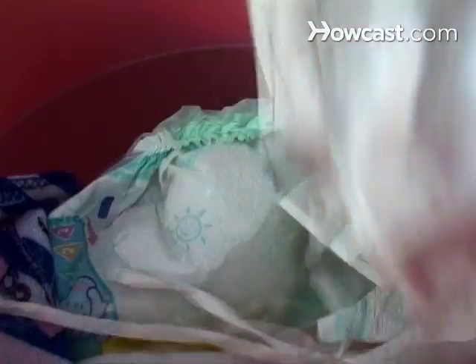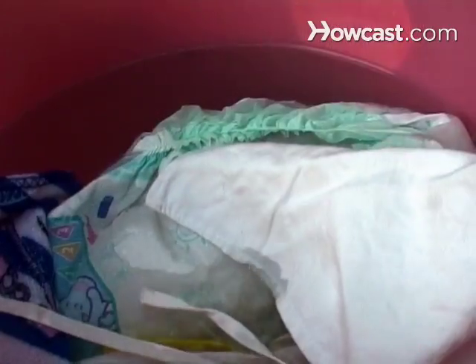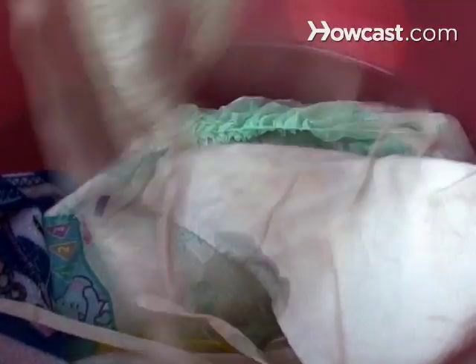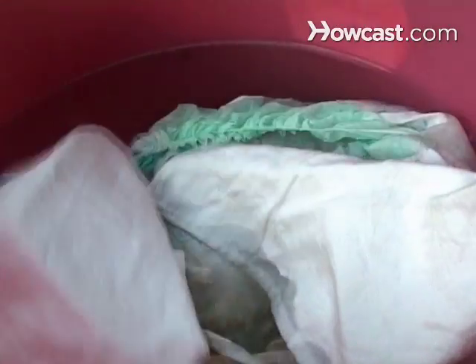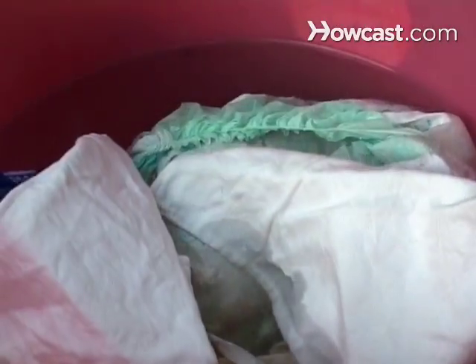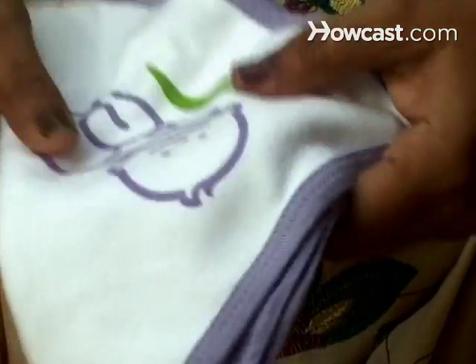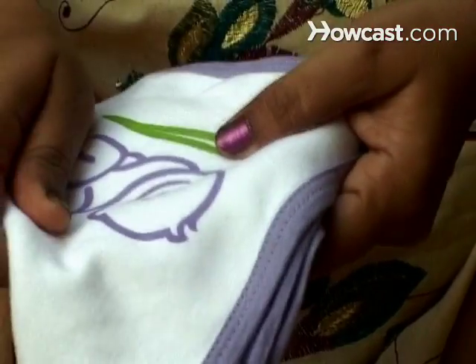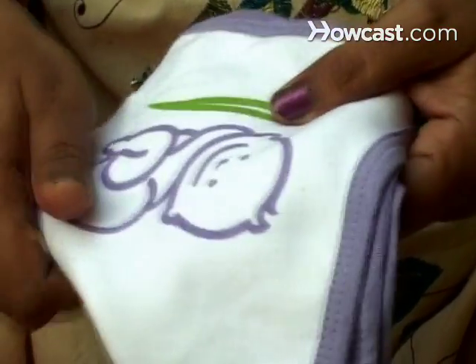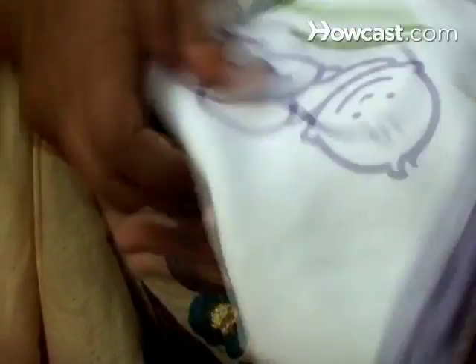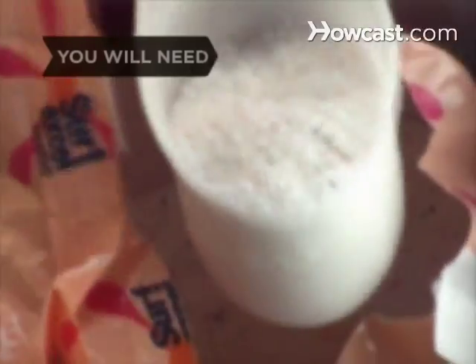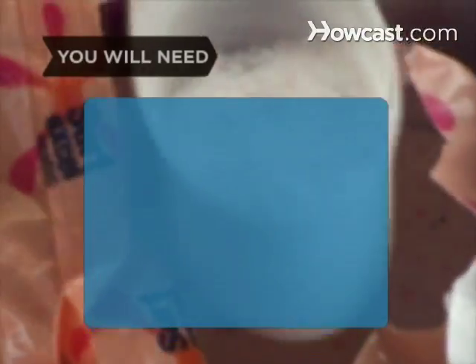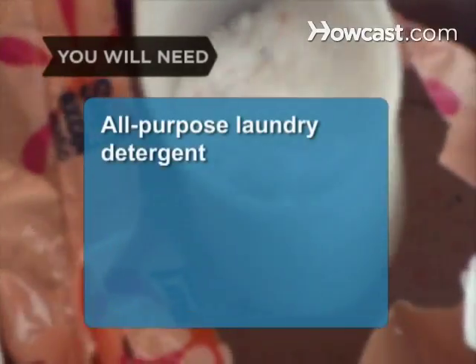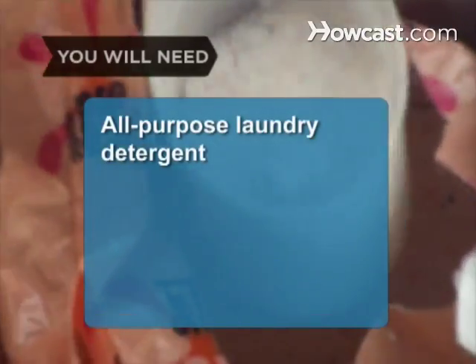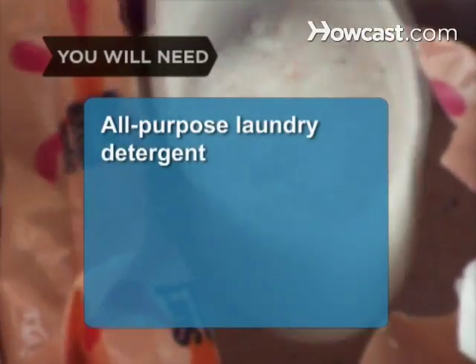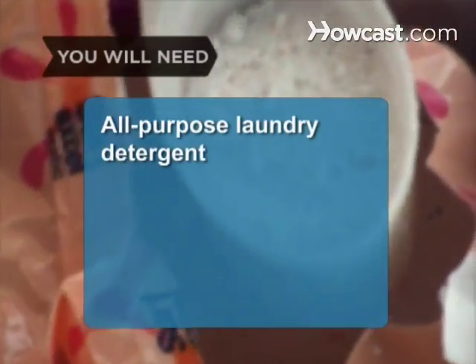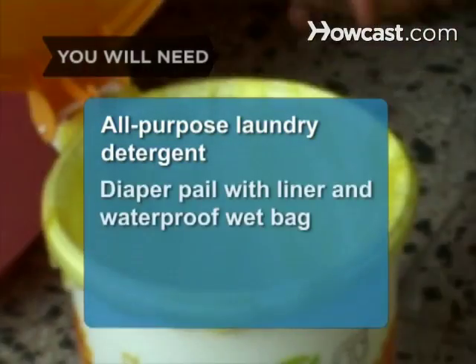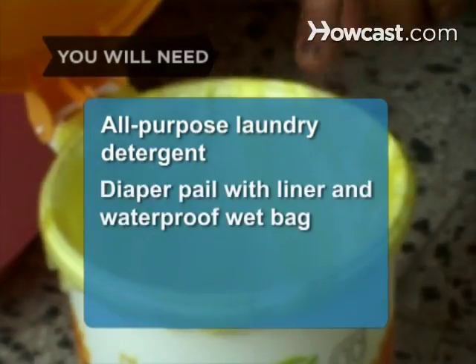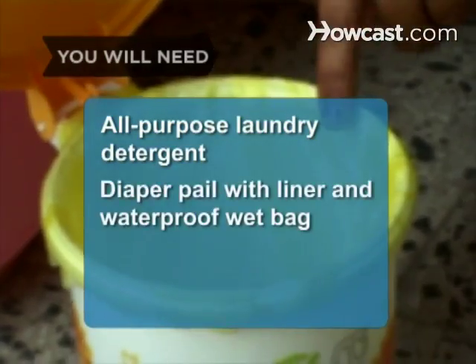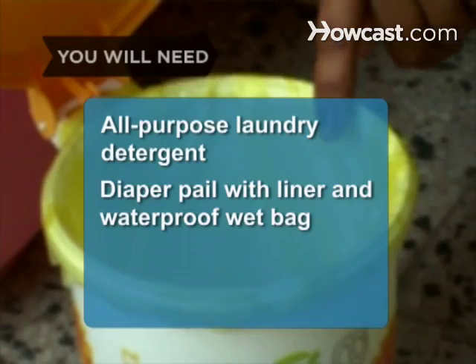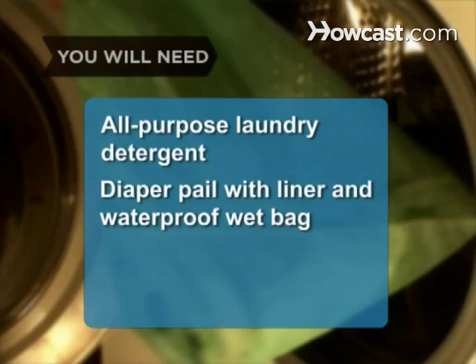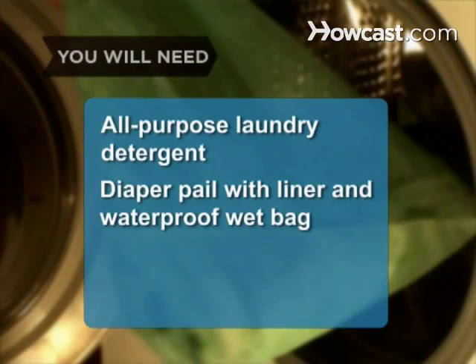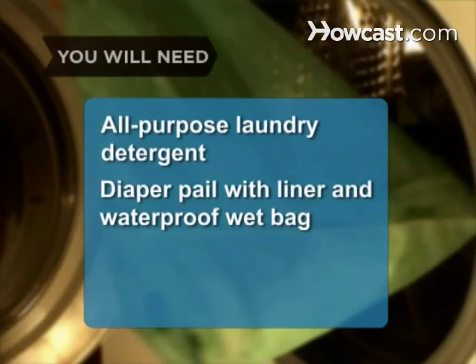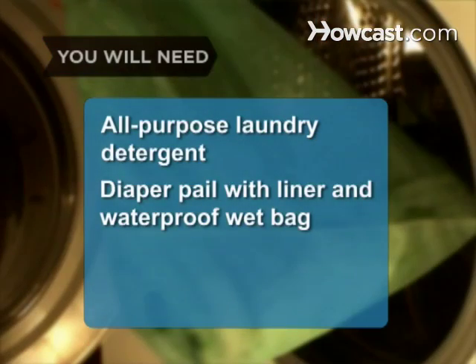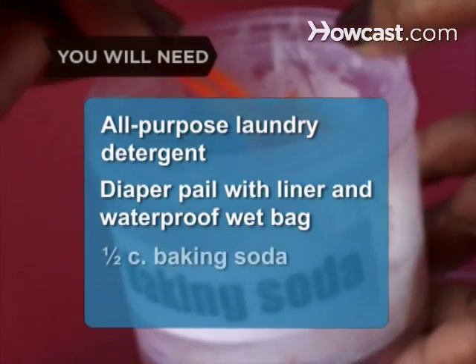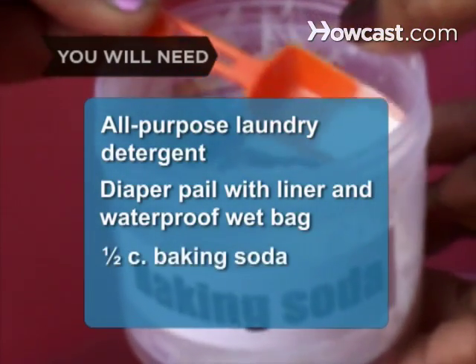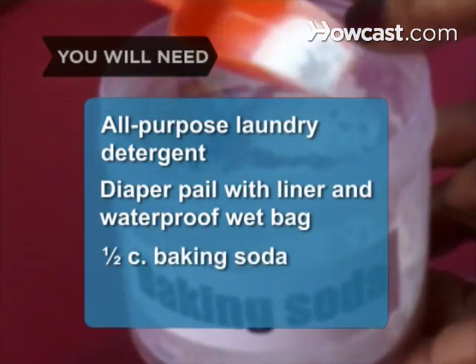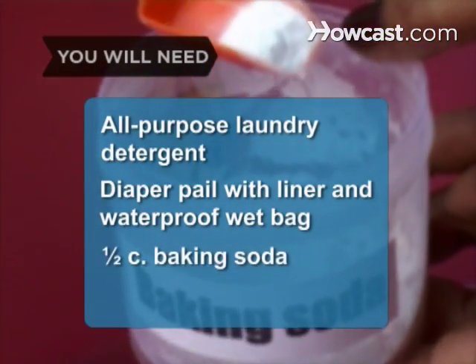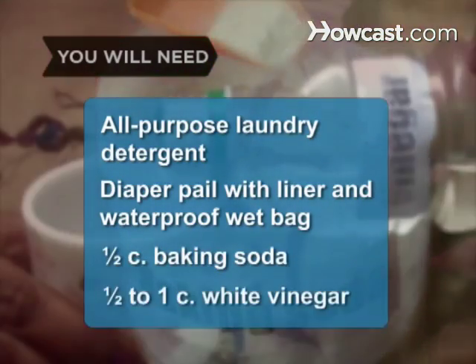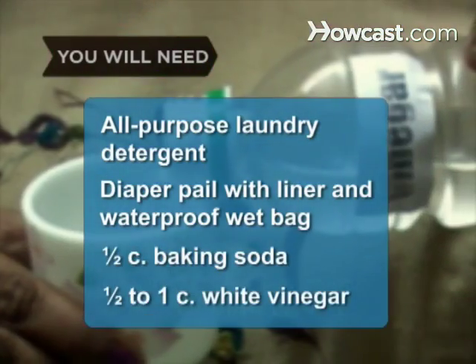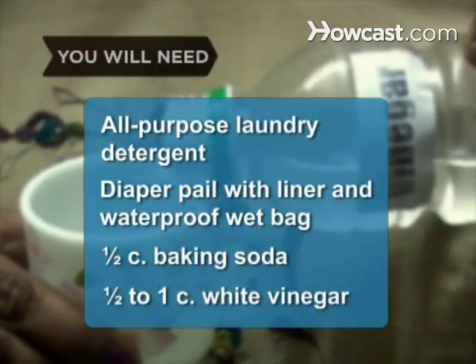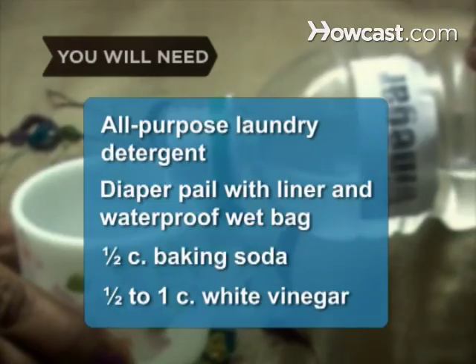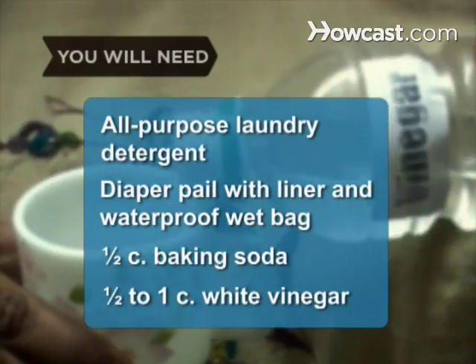Keeping your baby's diapers clean and soft is easier than it sounds. You will need all-purpose laundry detergent, a diaper pail with a liner and a waterproof wet bag, a half cup of baking soda, and a half to one cup of white vinegar.